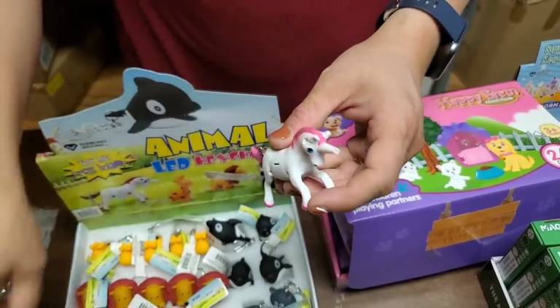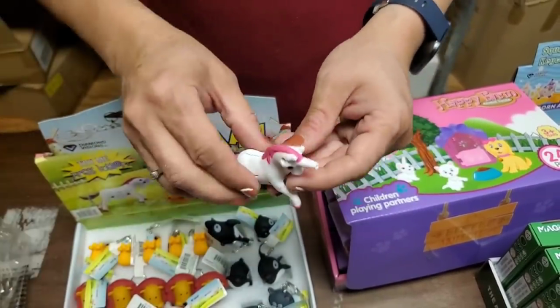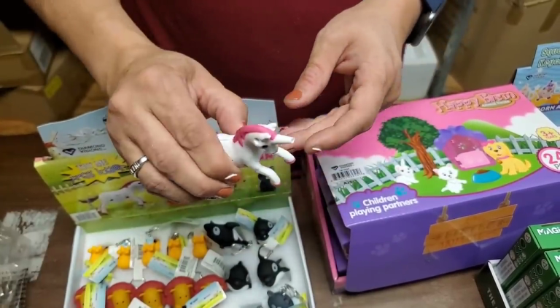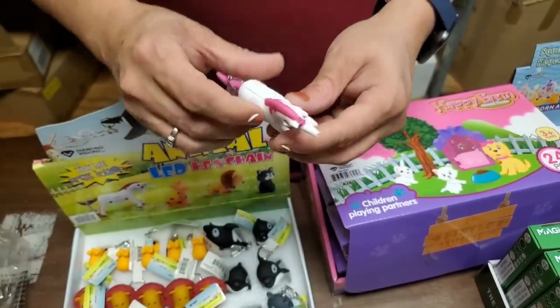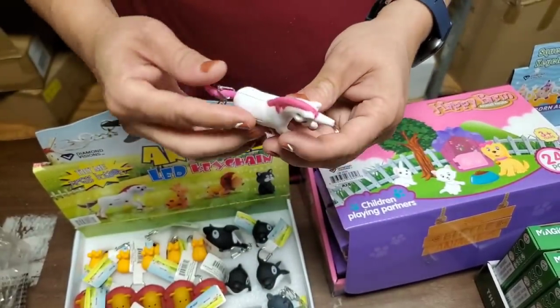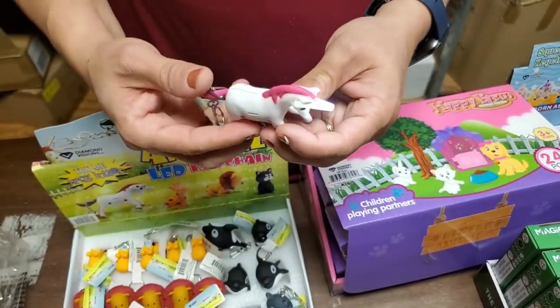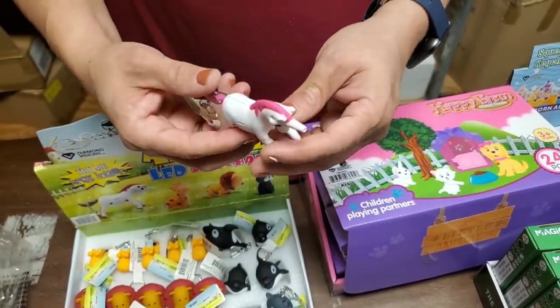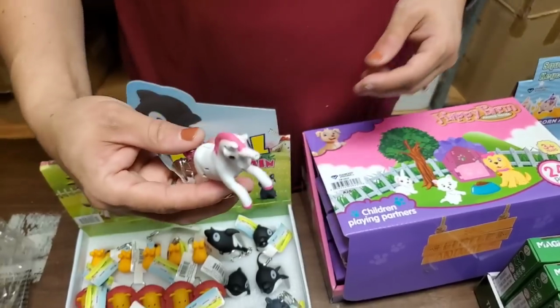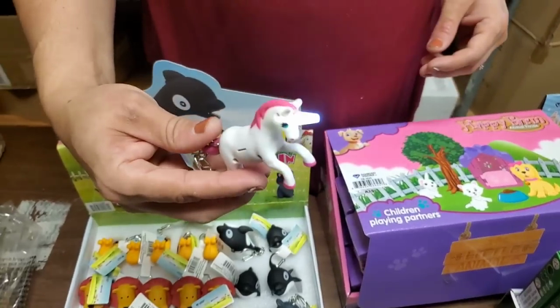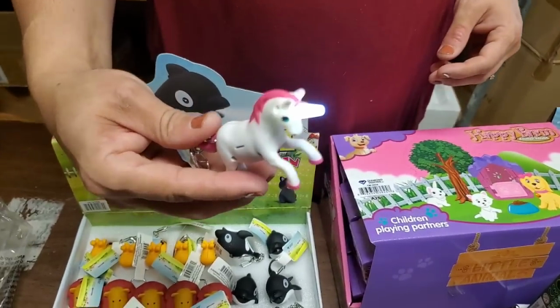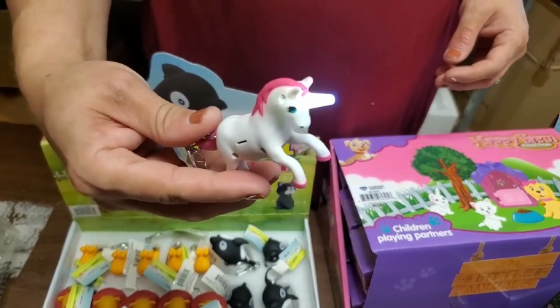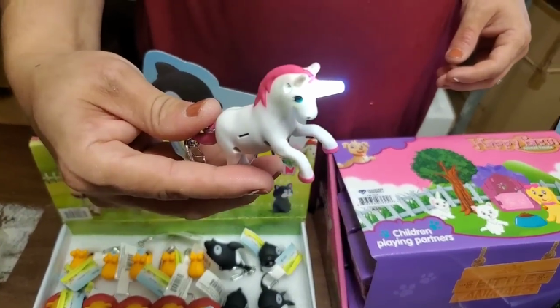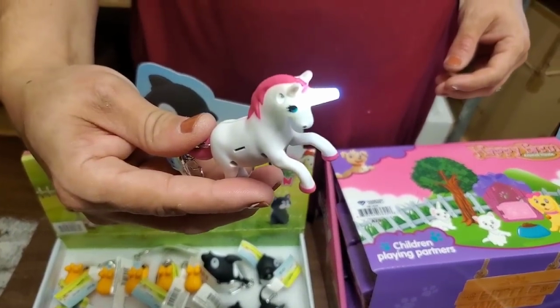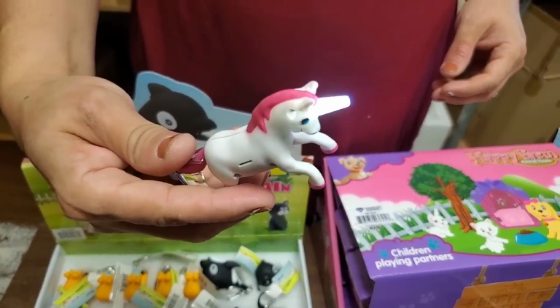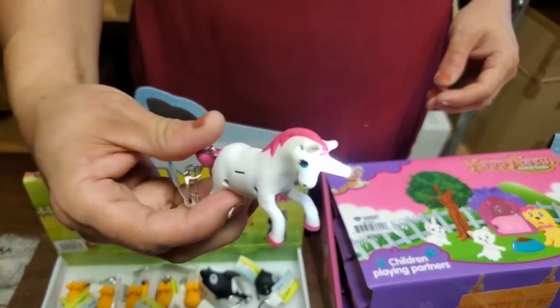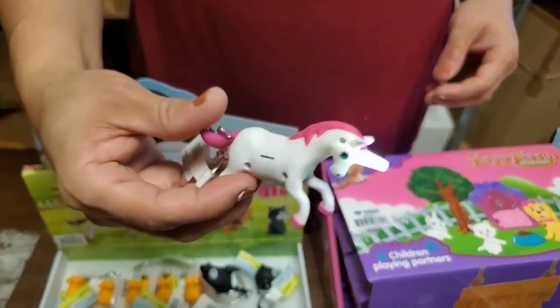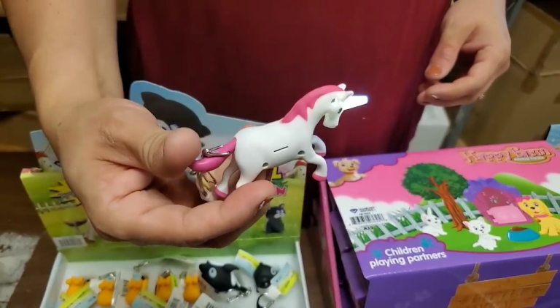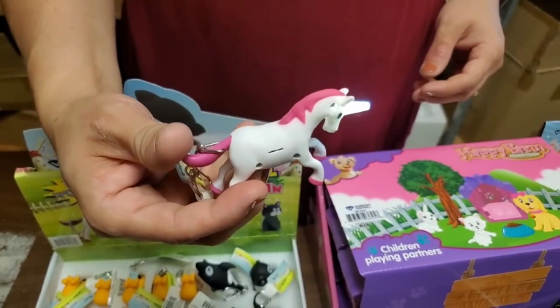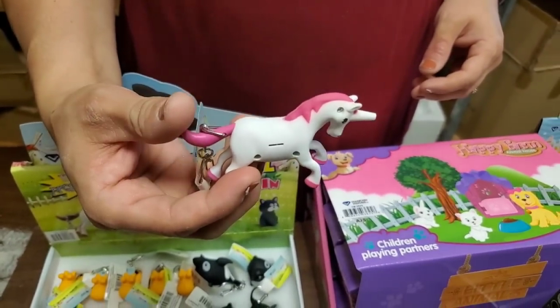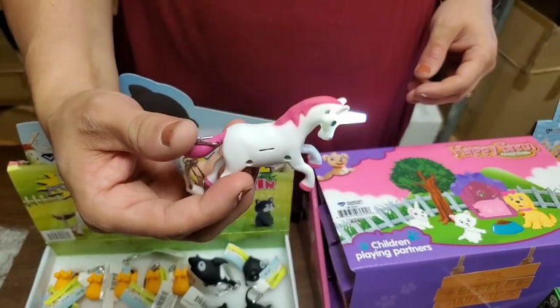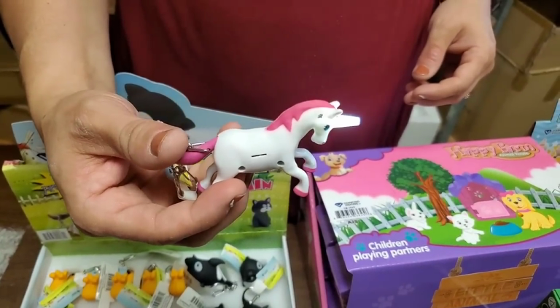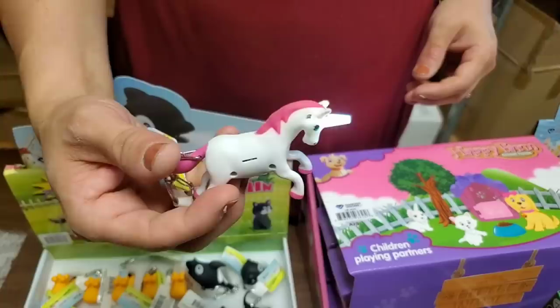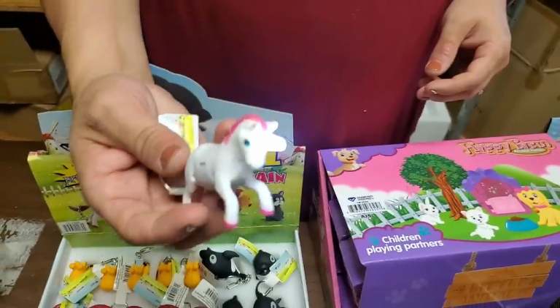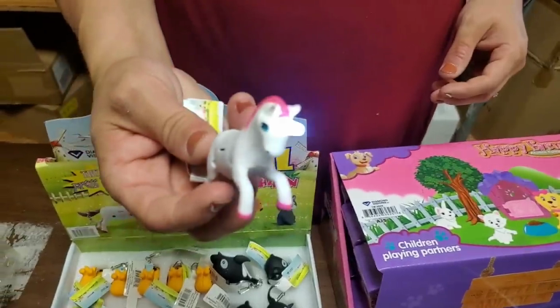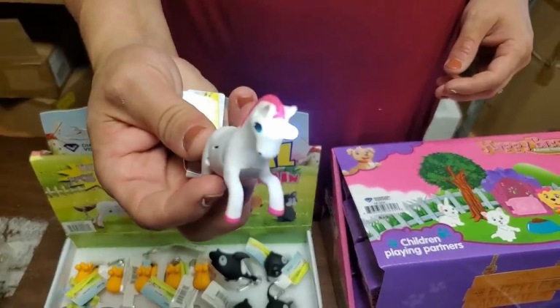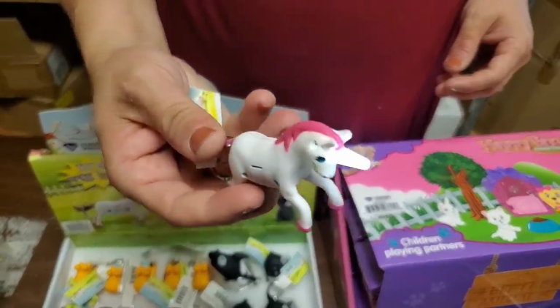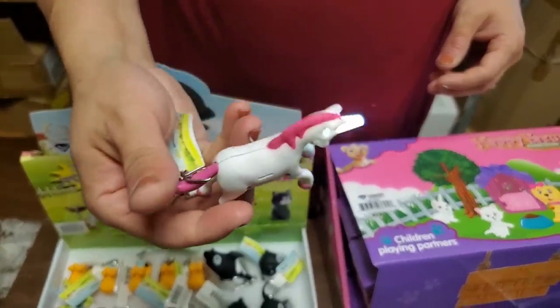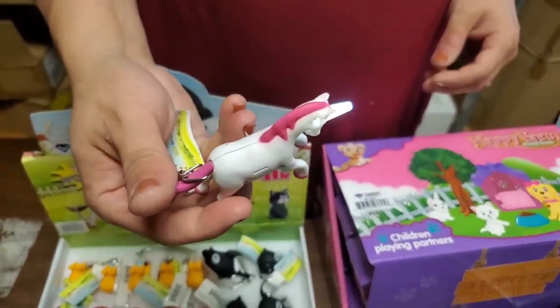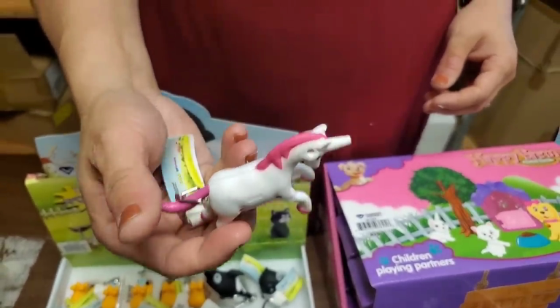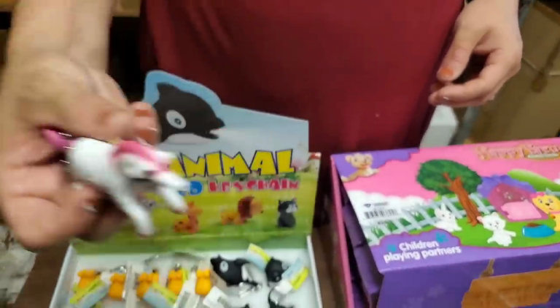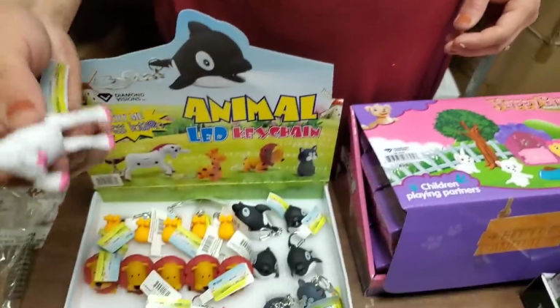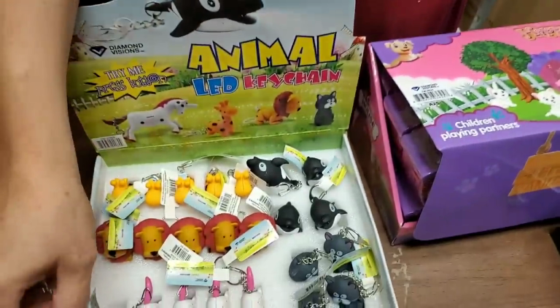How do you make it go? You push its tail down and his horn lights up and he makes that sound. That is awesome!